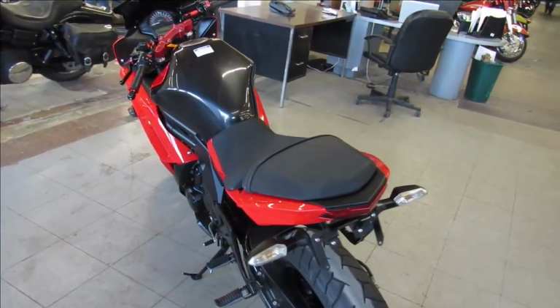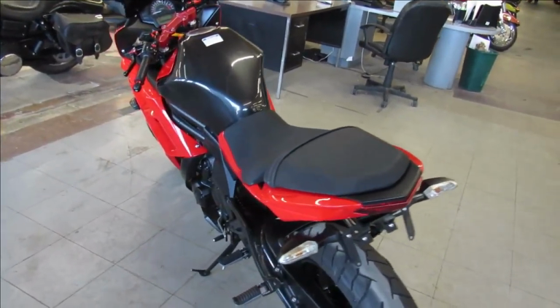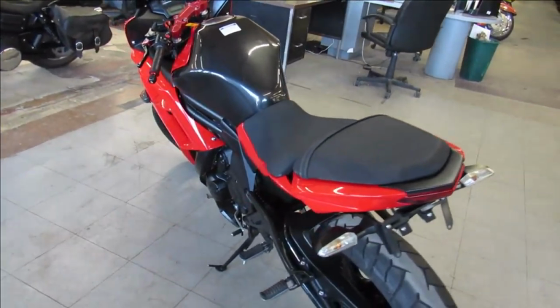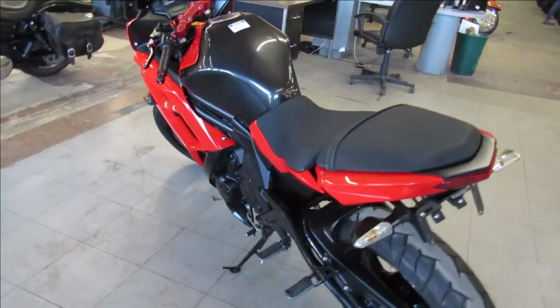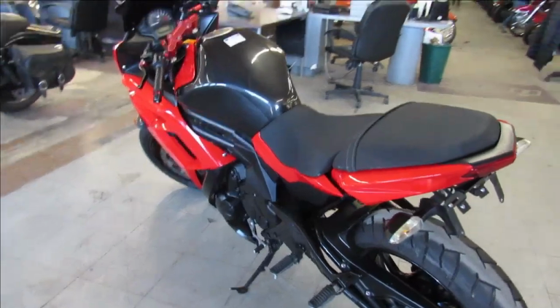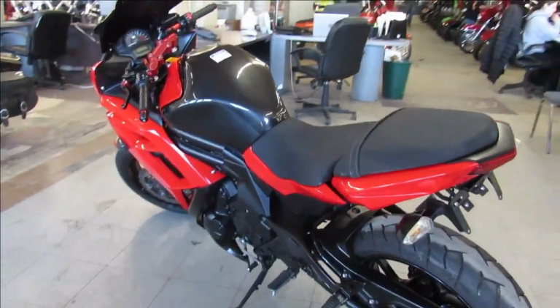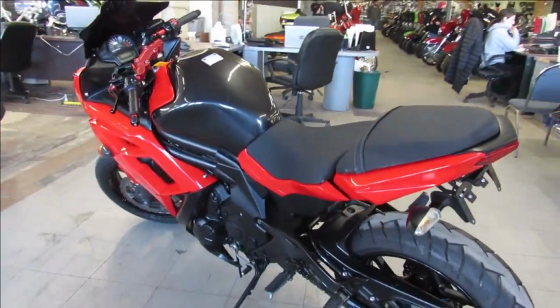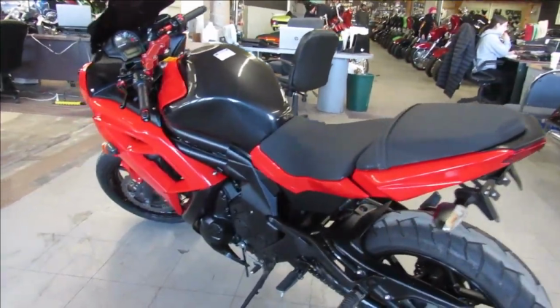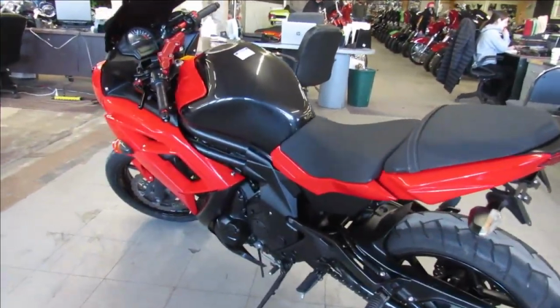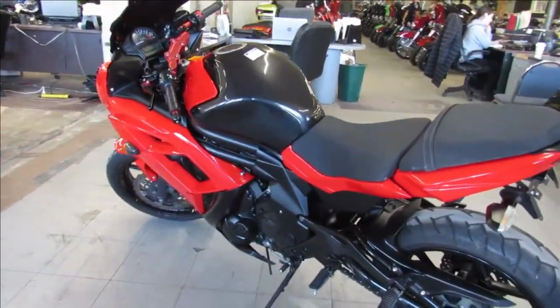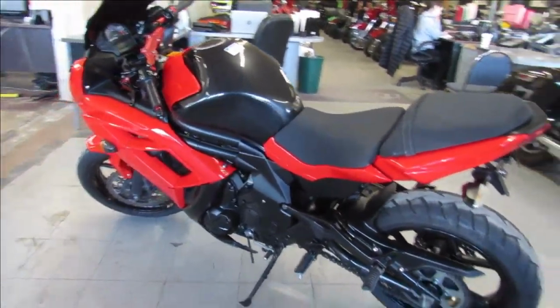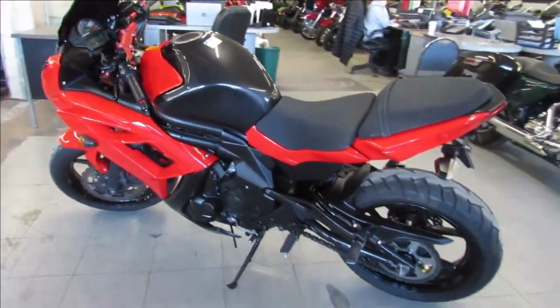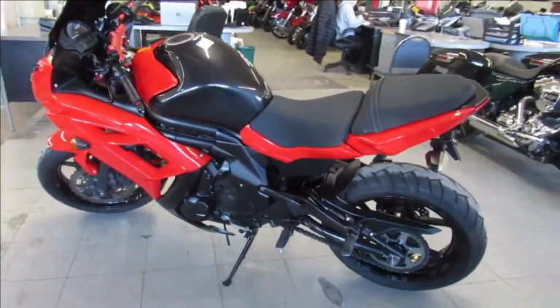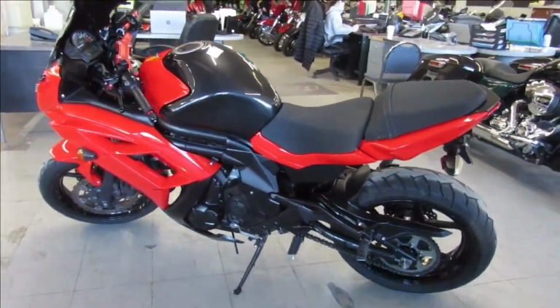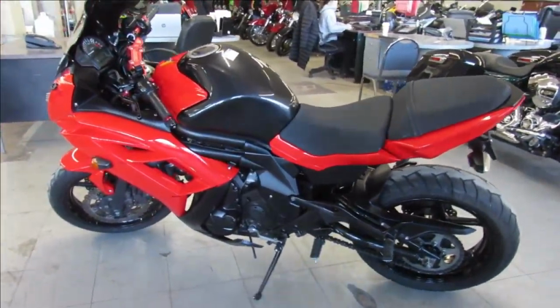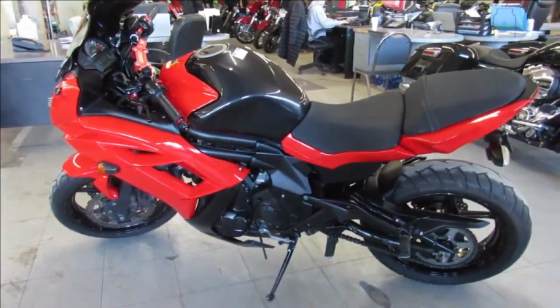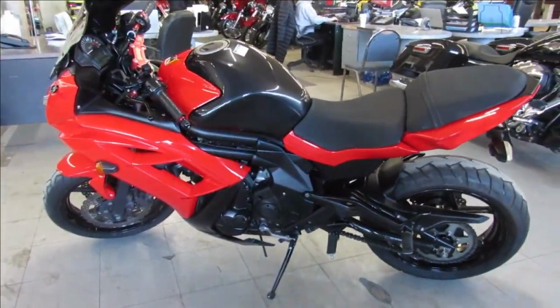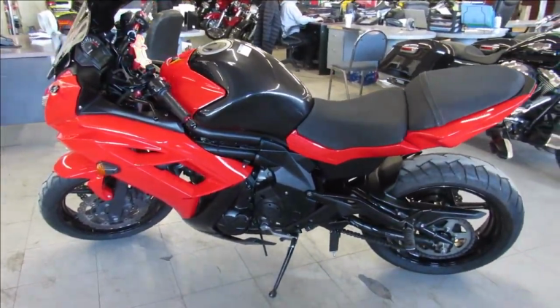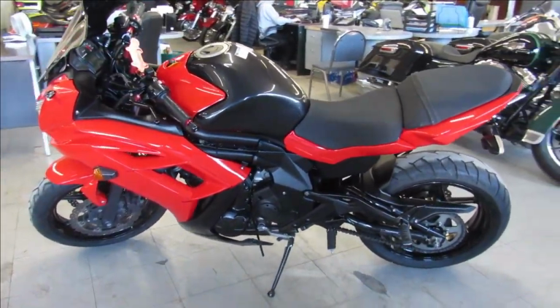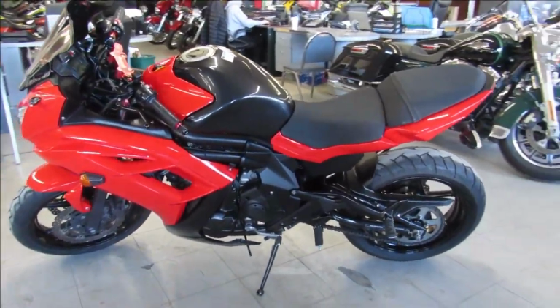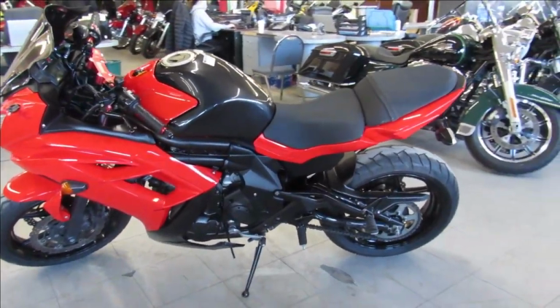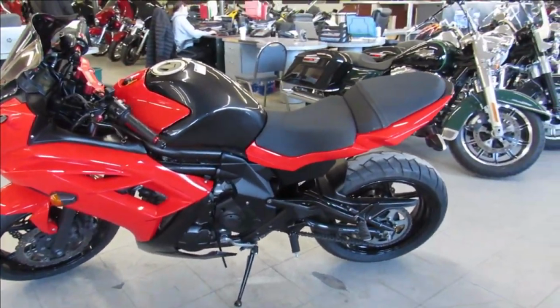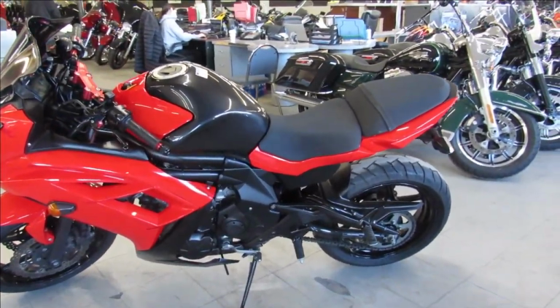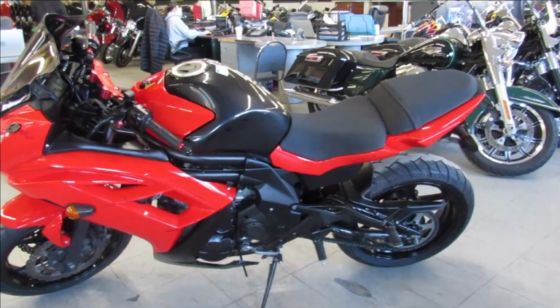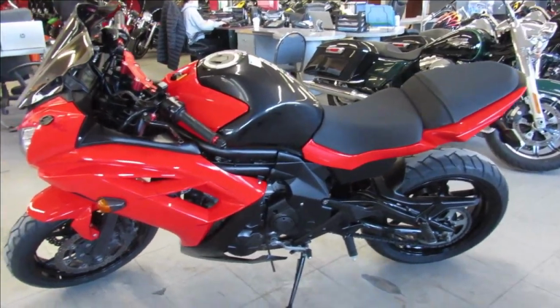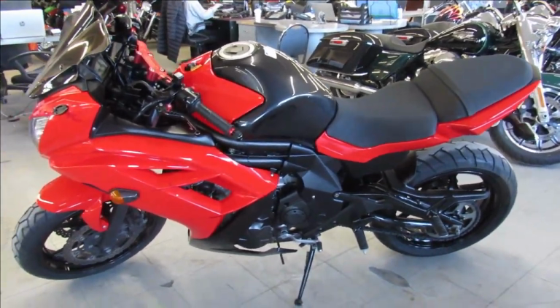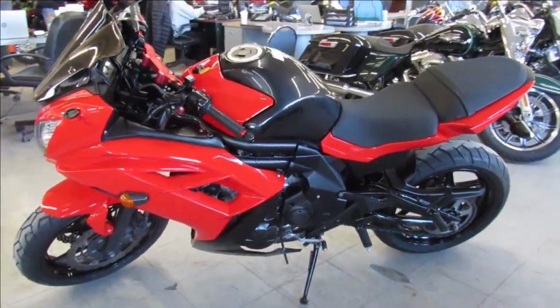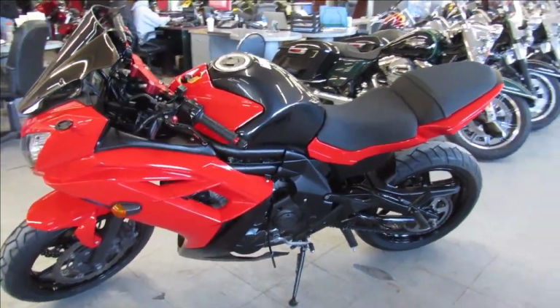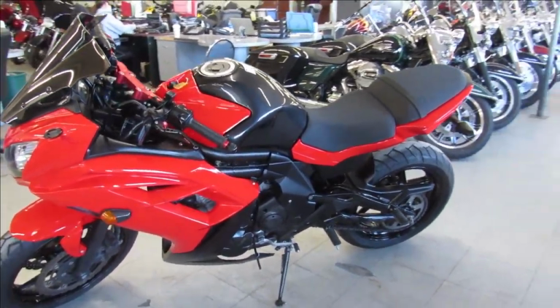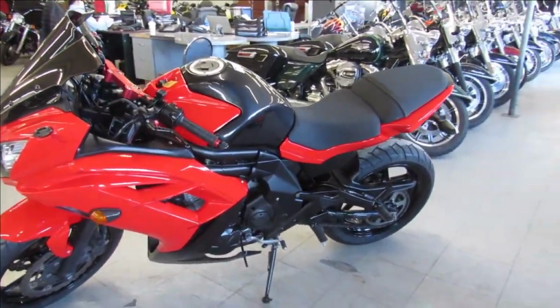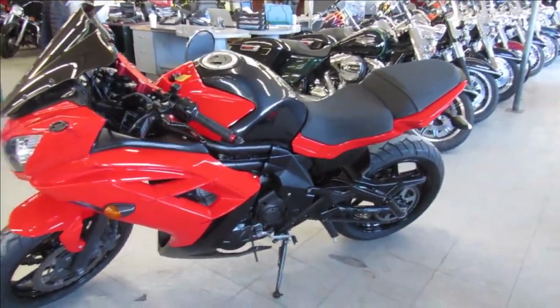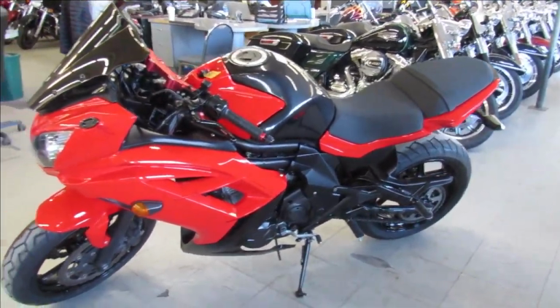Sharp clean bike, comes in the red and black, it's got CRG levers. Two Brother carbon fiber black series exhaust — sounds great.